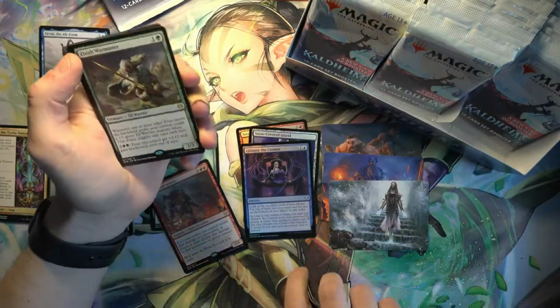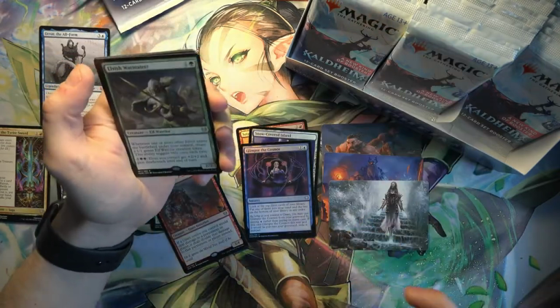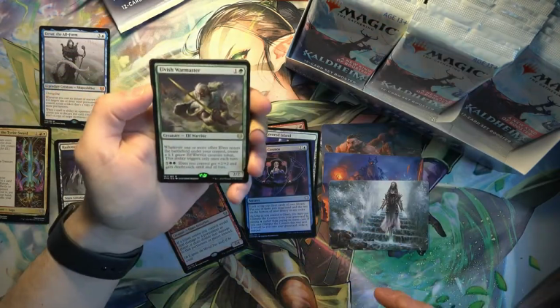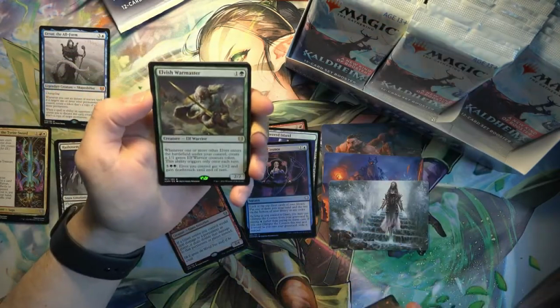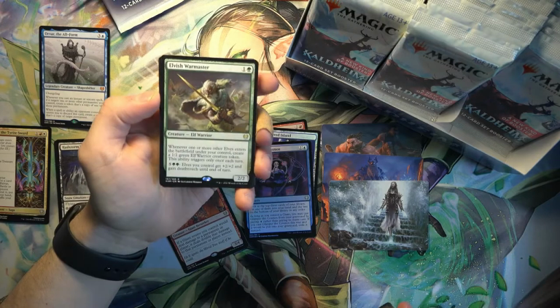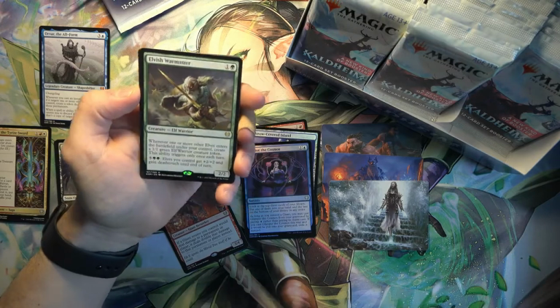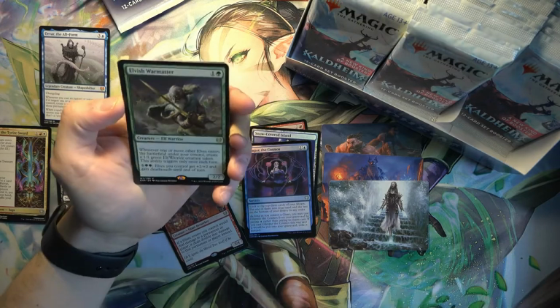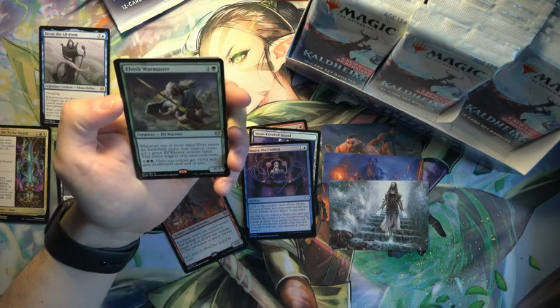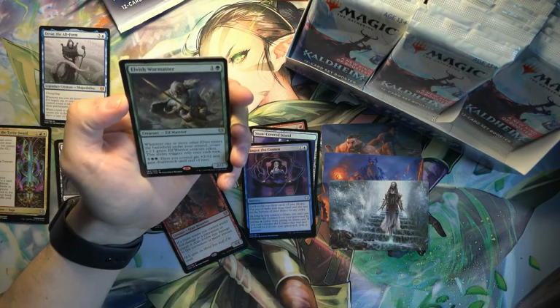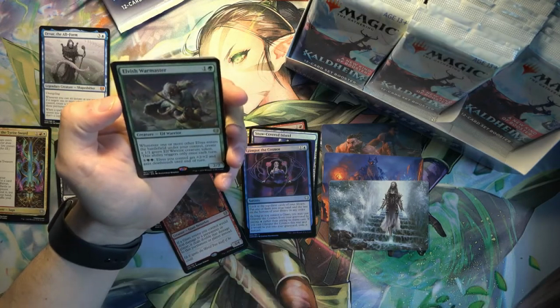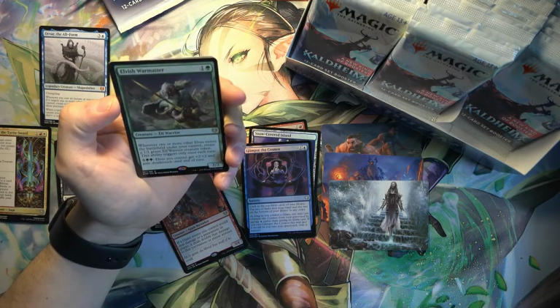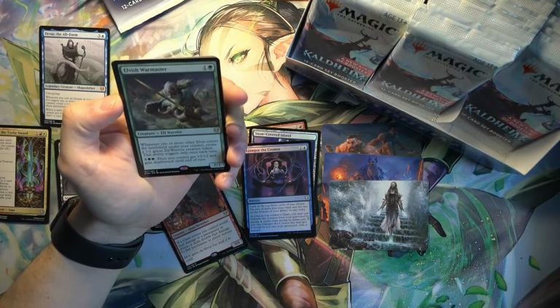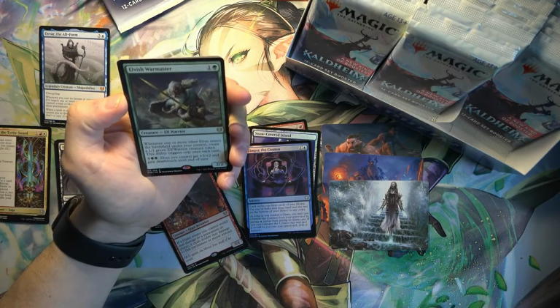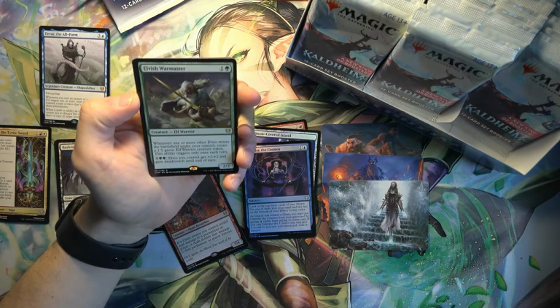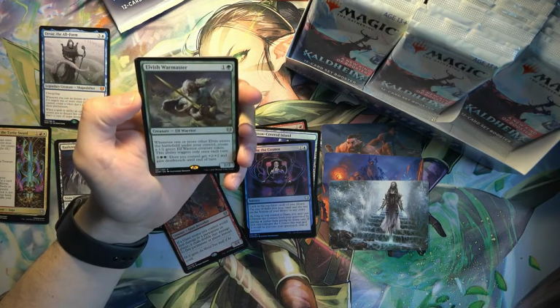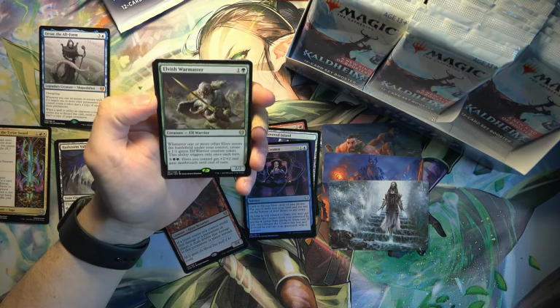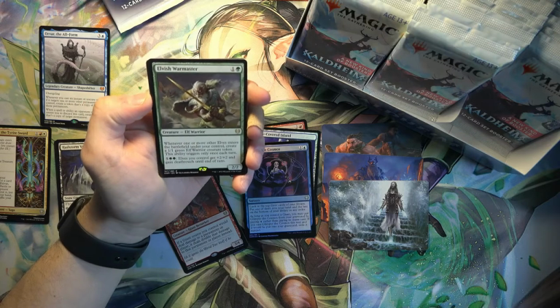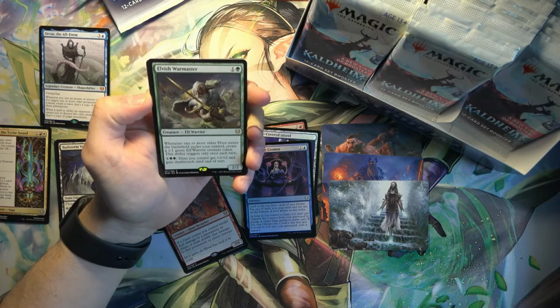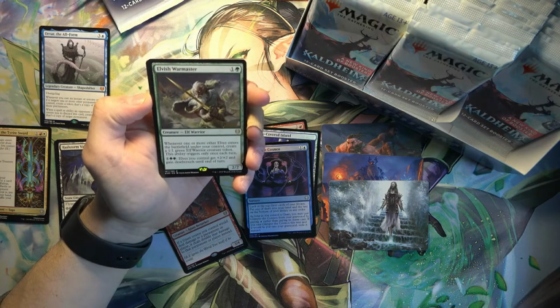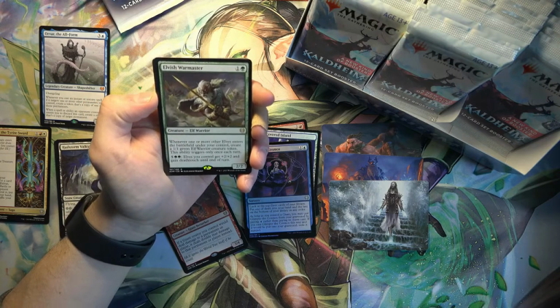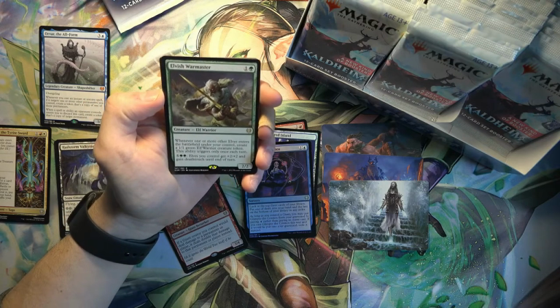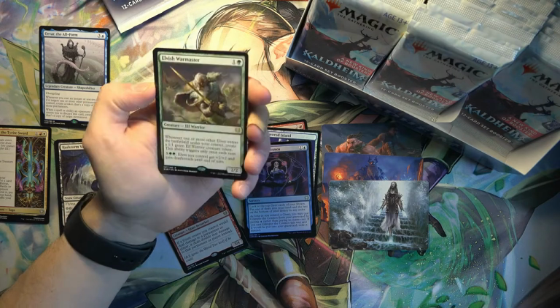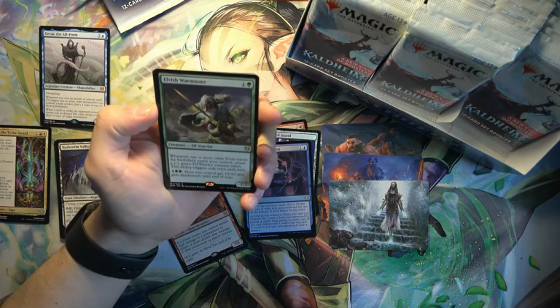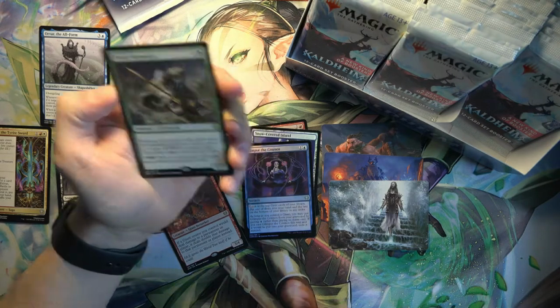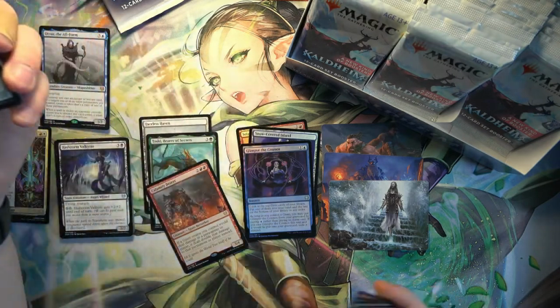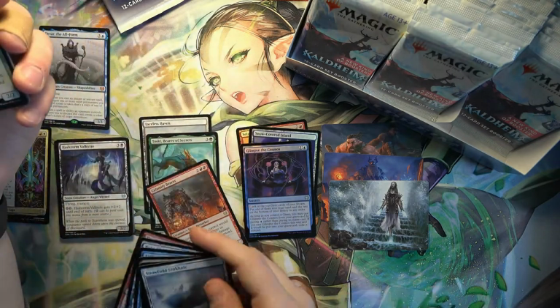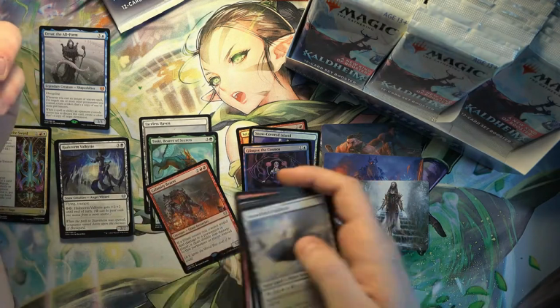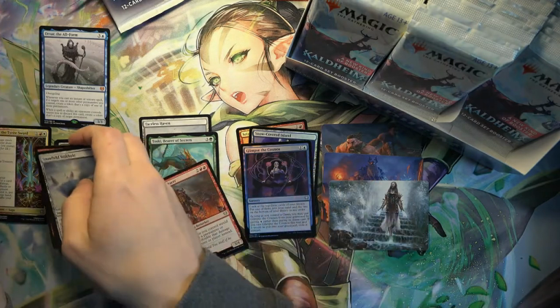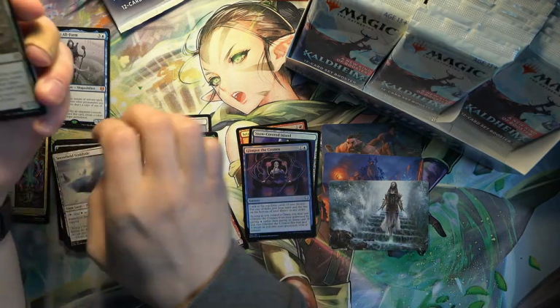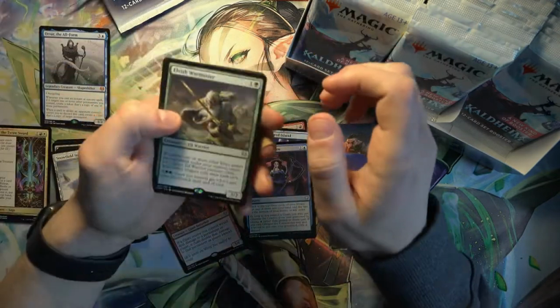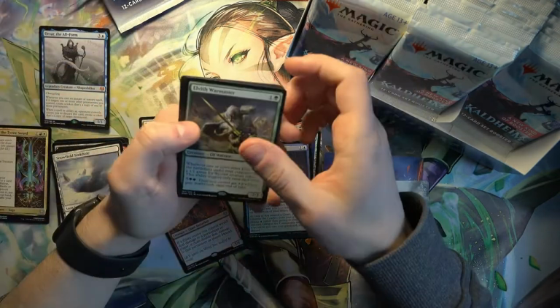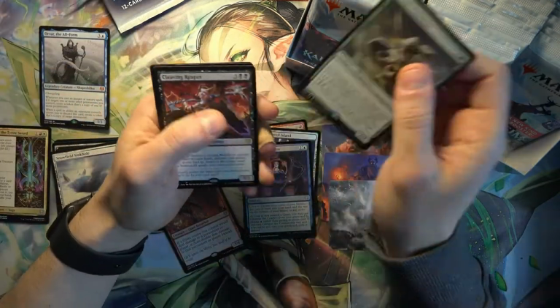And Elvish Warmaster - pretty good elf. Whenever one or more other elves enters the battlefield under your control, create a 1/1 green elf warrior creature token. And it only triggers once each turn, which I guess seems to be fair.